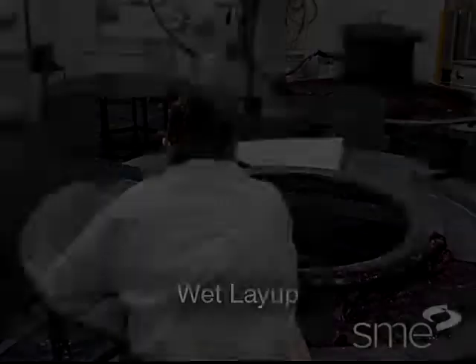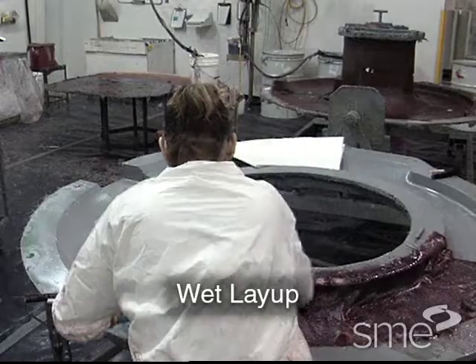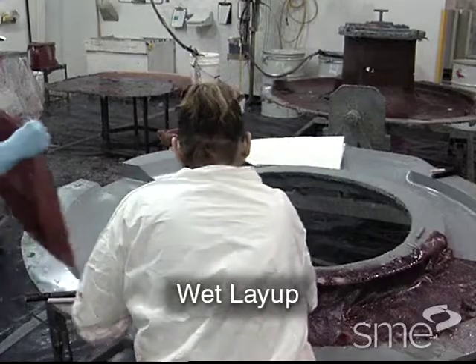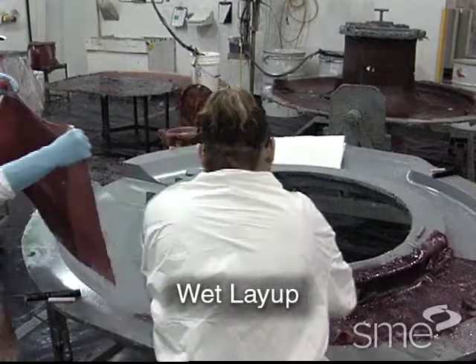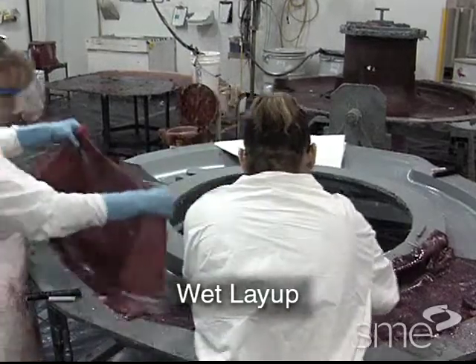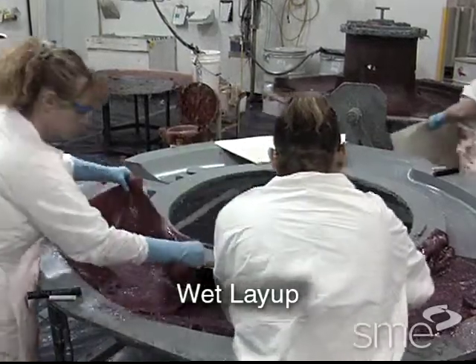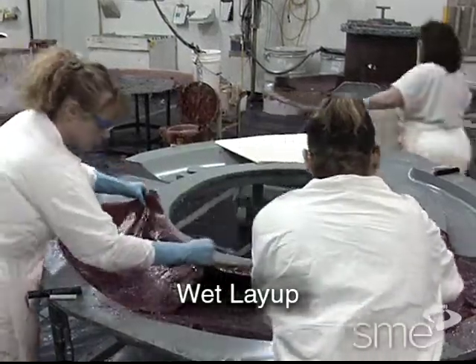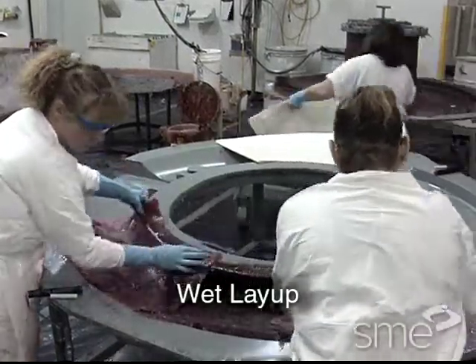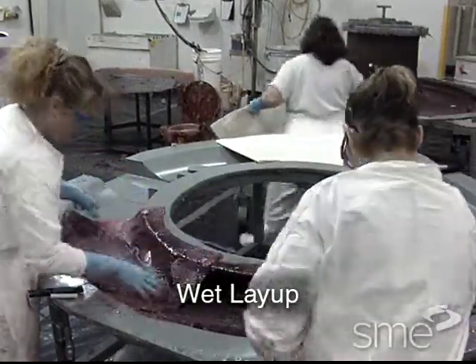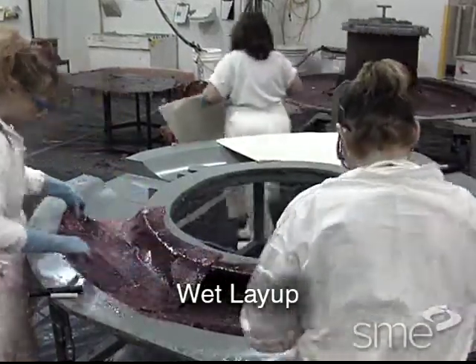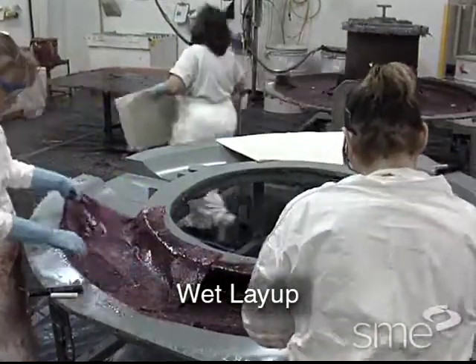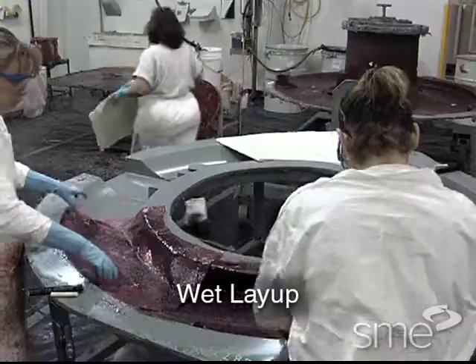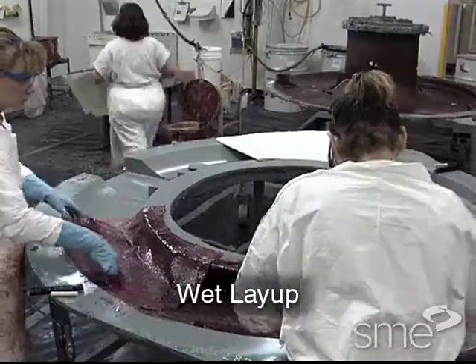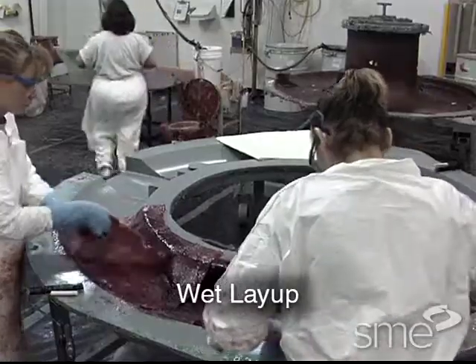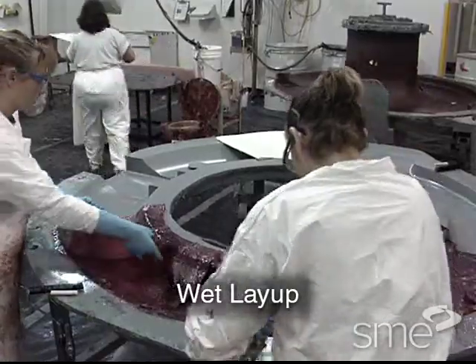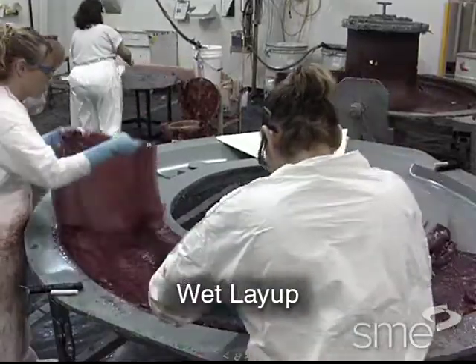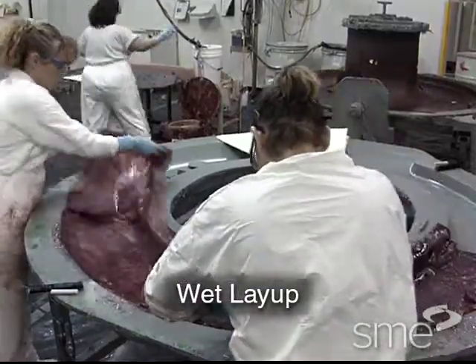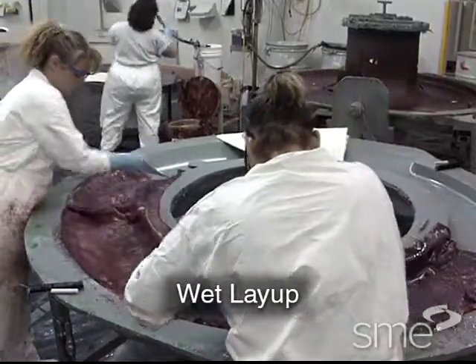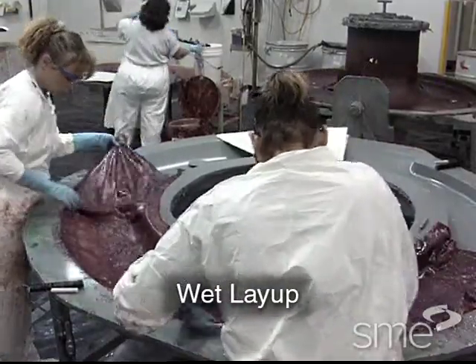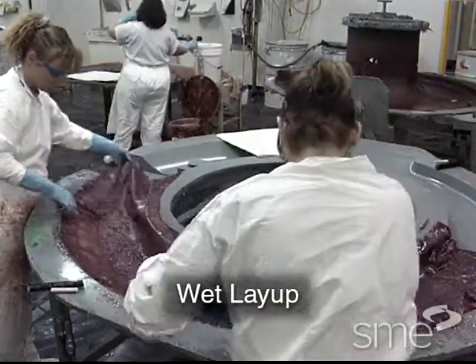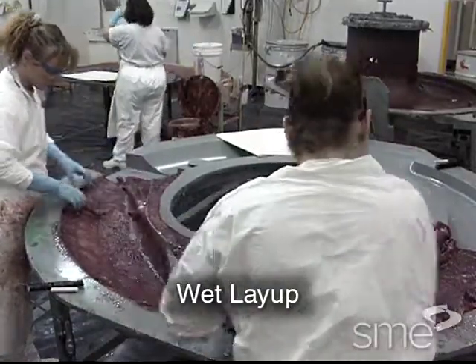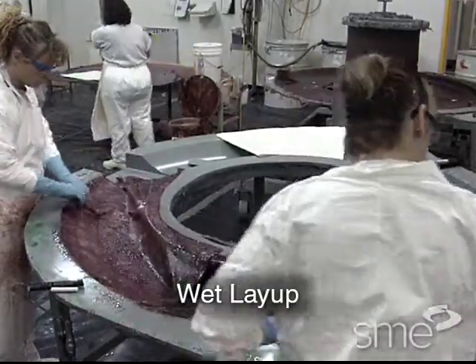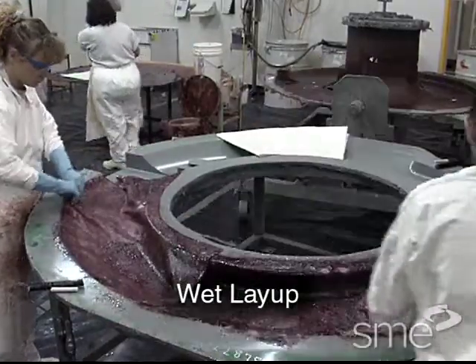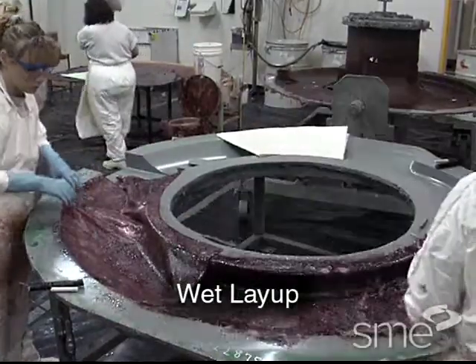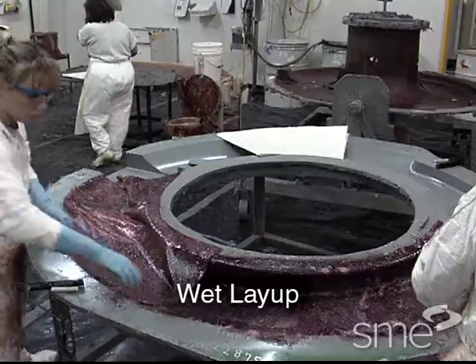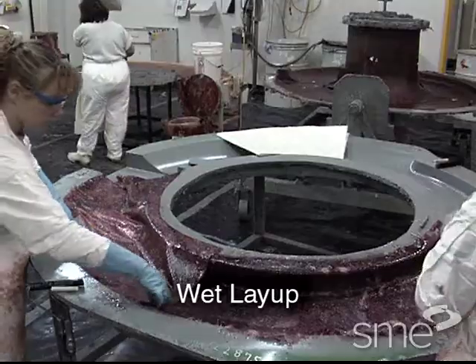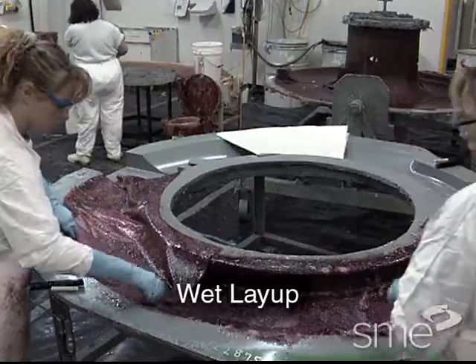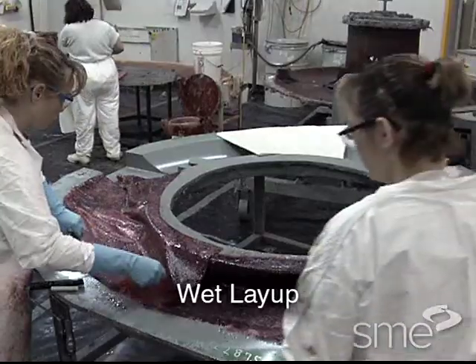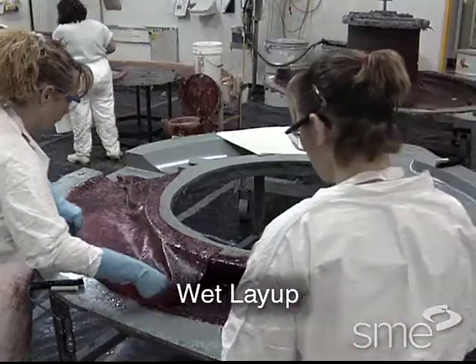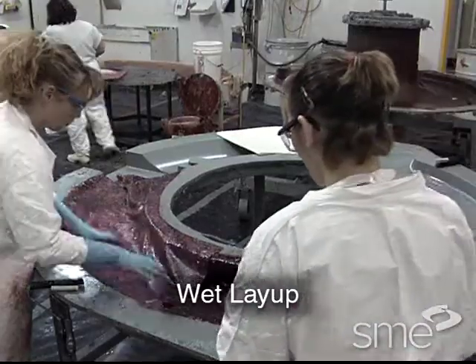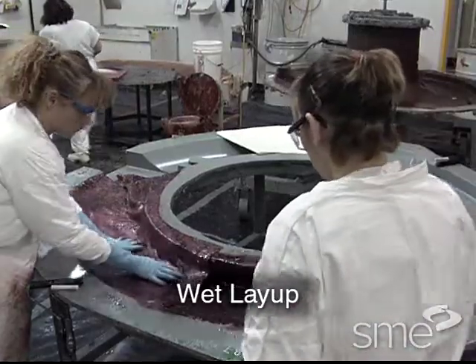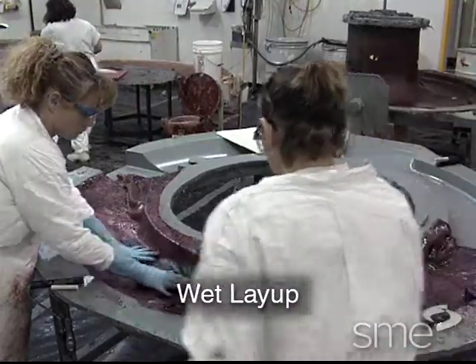Wet layup is the most common manual method of making fiber reinforced plastic matrix composites, with thermosetting resins far more widely used than thermoplastic resins.